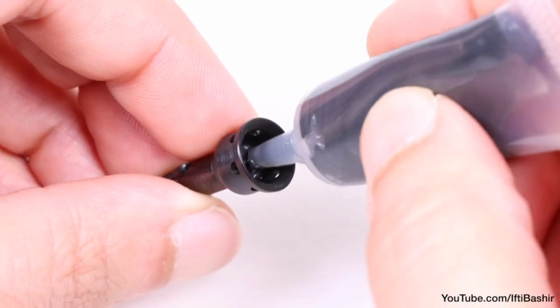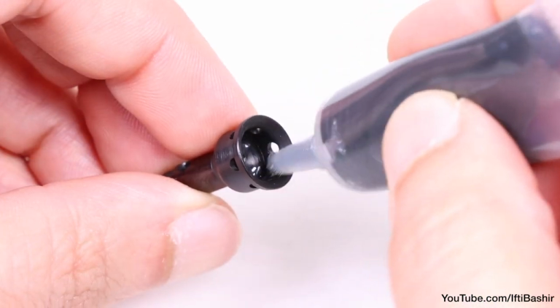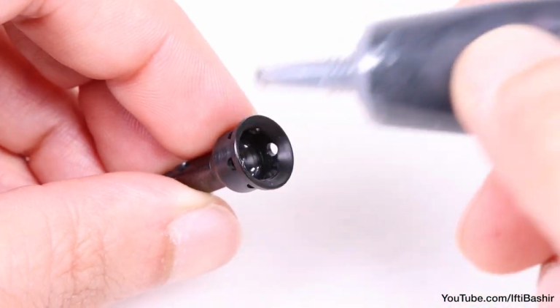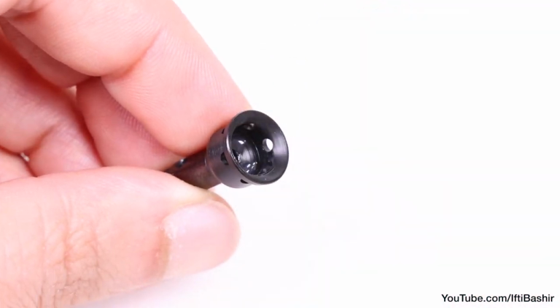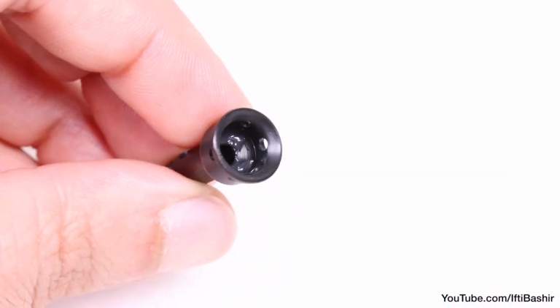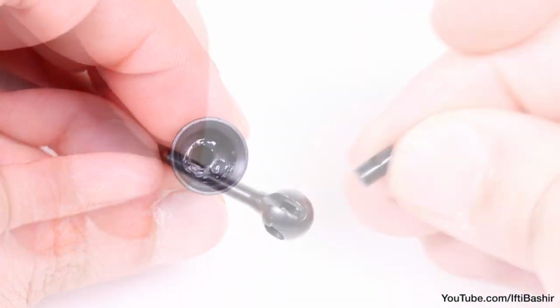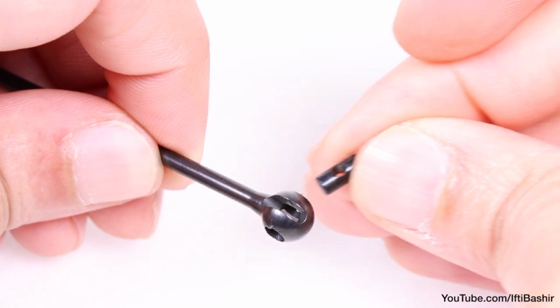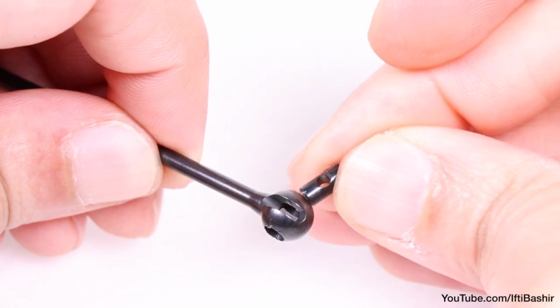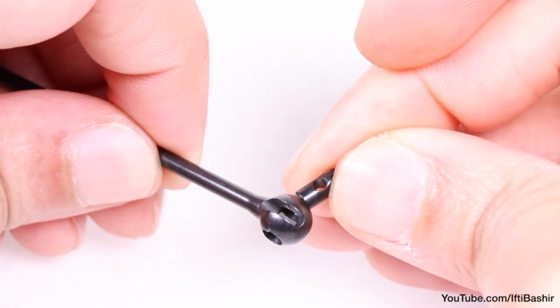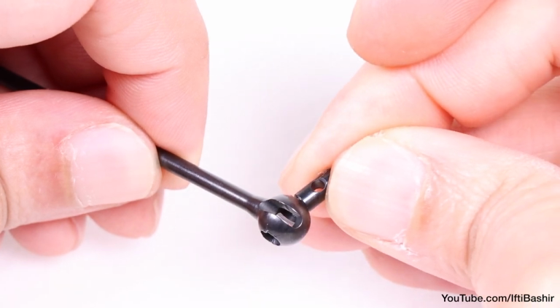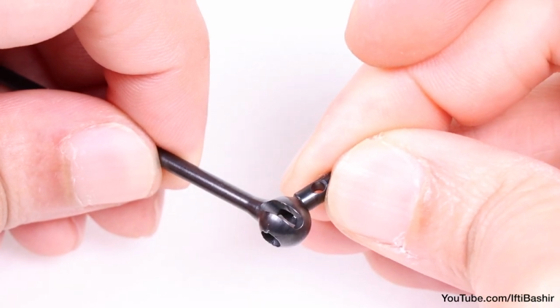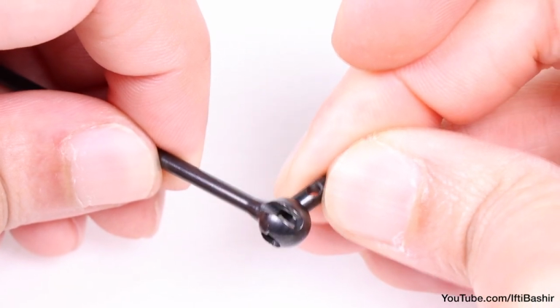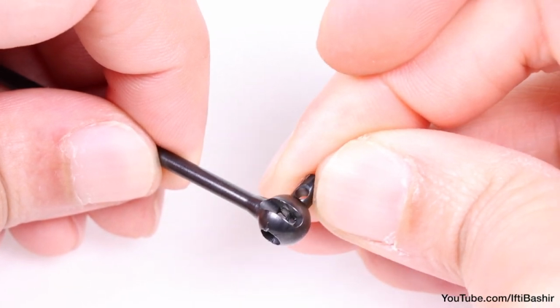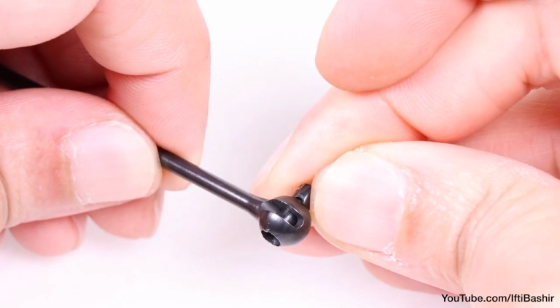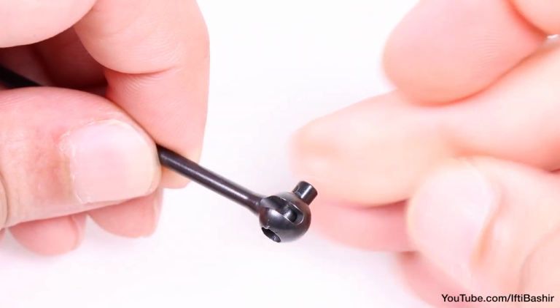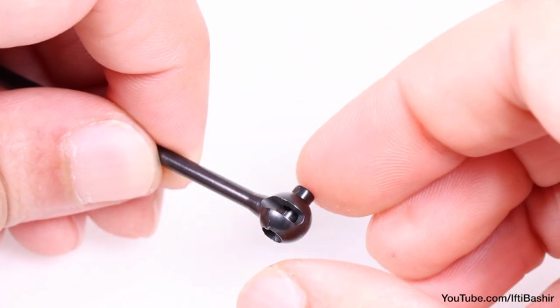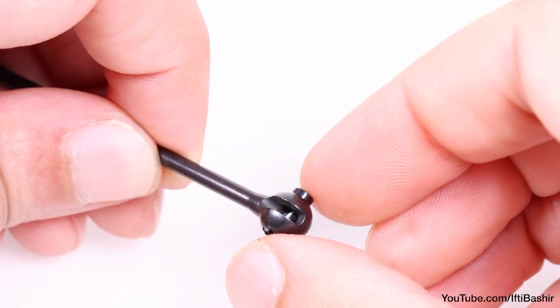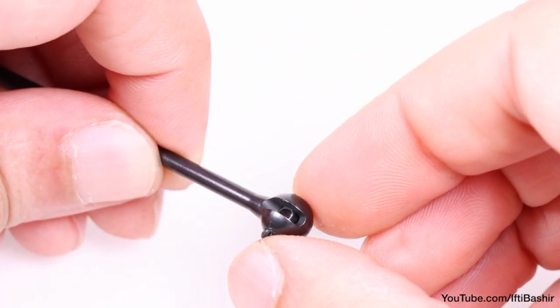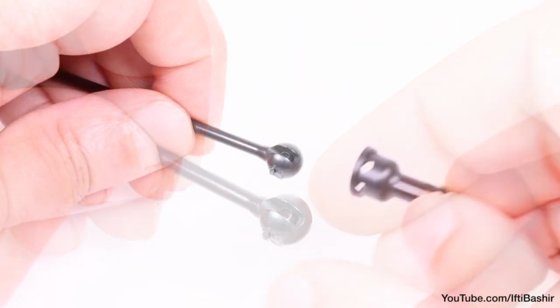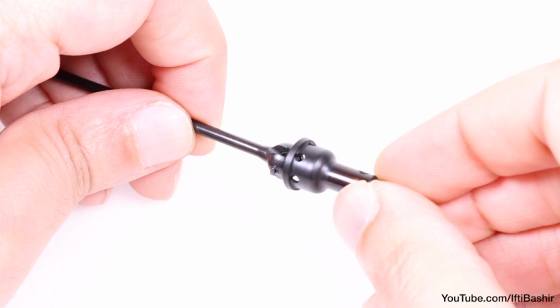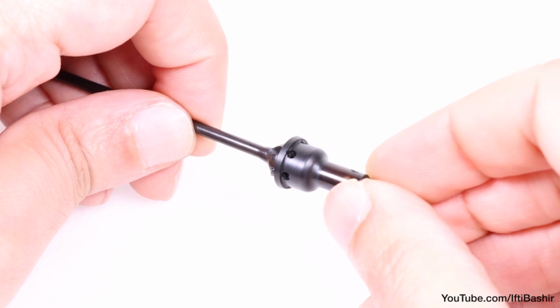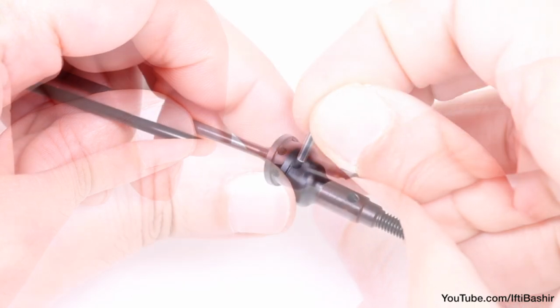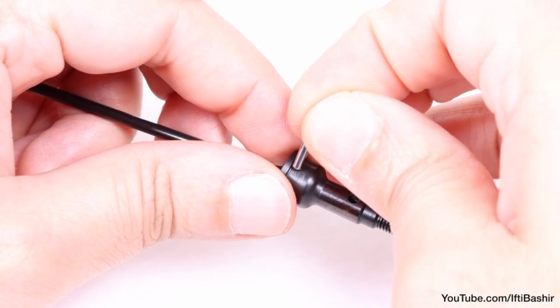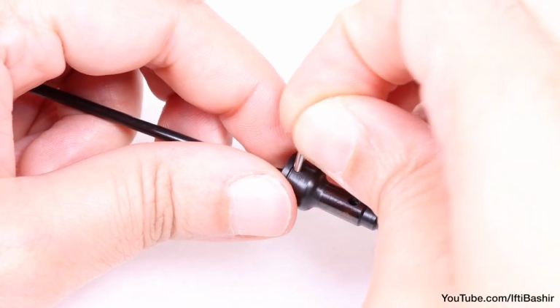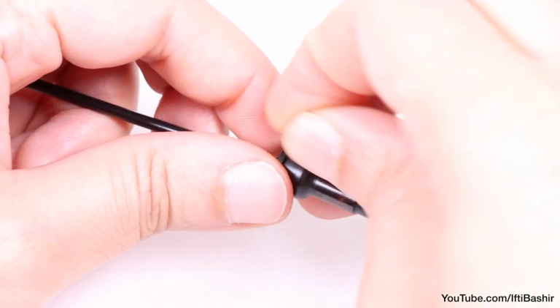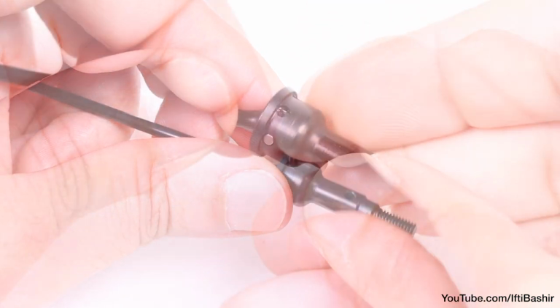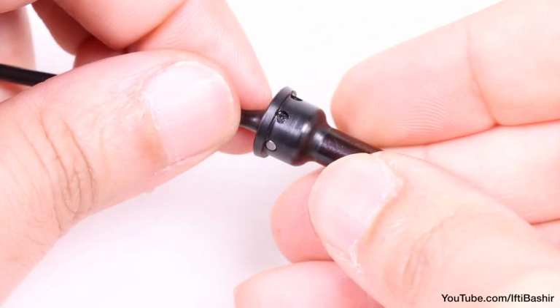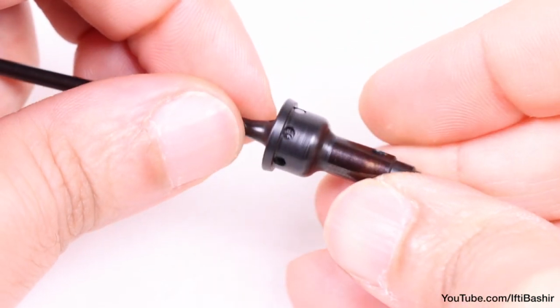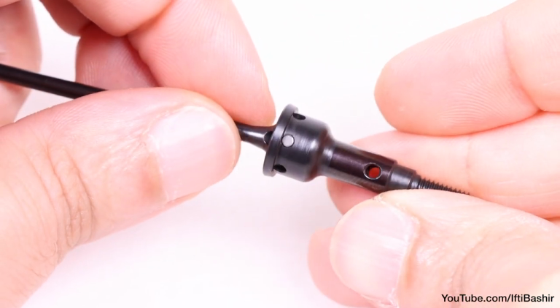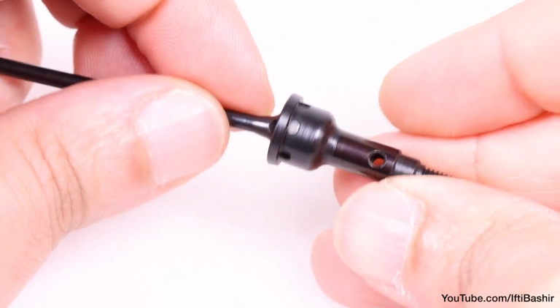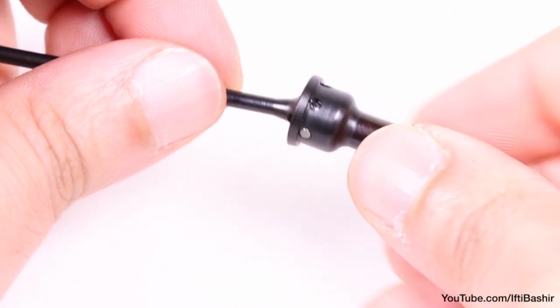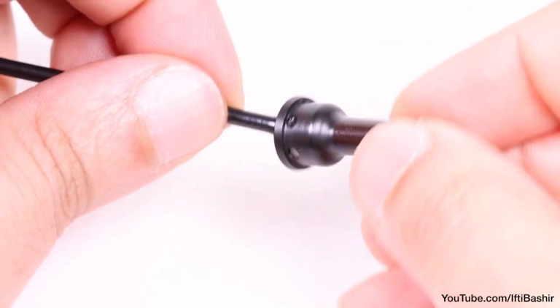Next, we'll get our CVAs built, just as we did for the rear — nothing new here. Again, I like to use a double grease, not too much to attract dirt, but just a tad to help keep things free and increase the life of the parts.